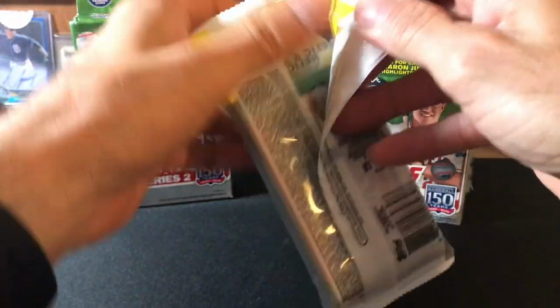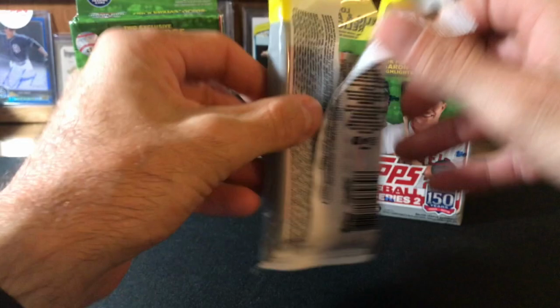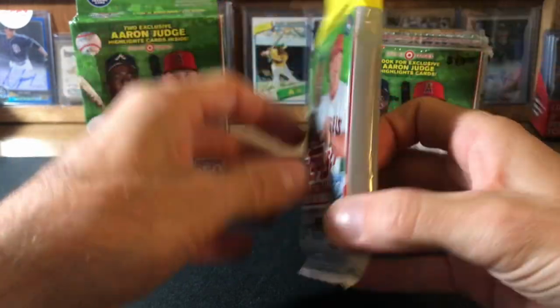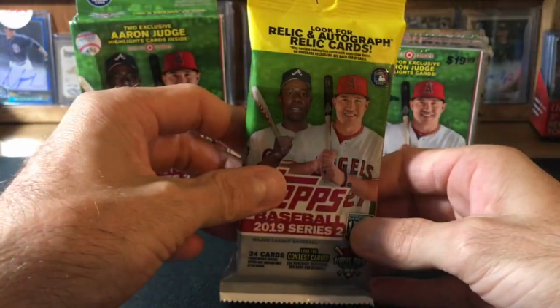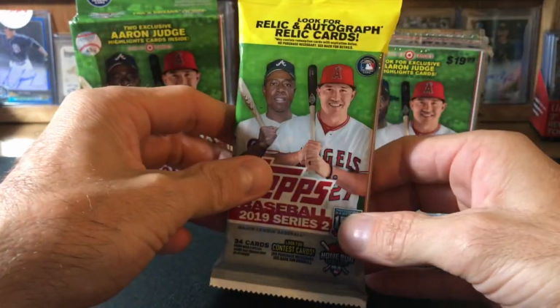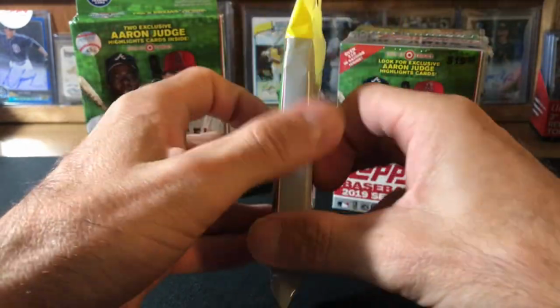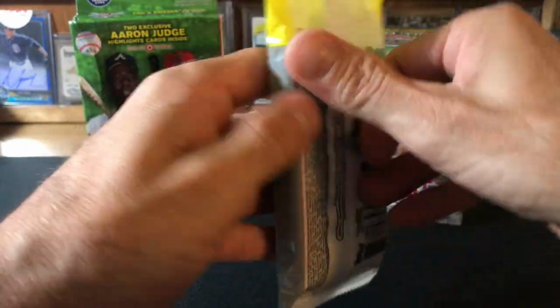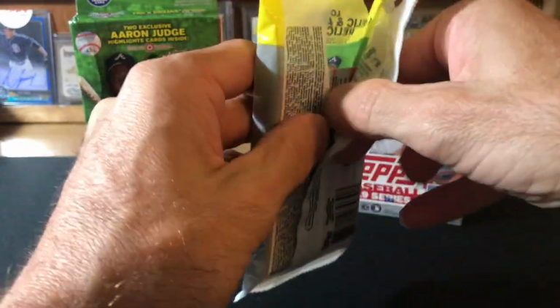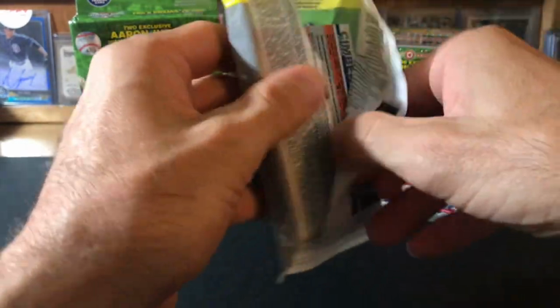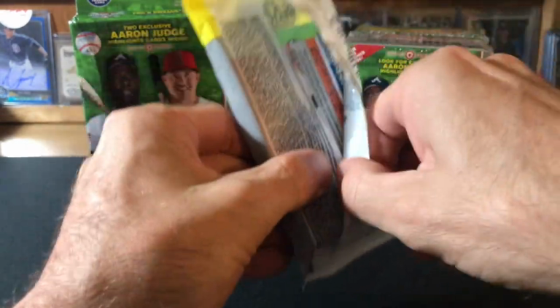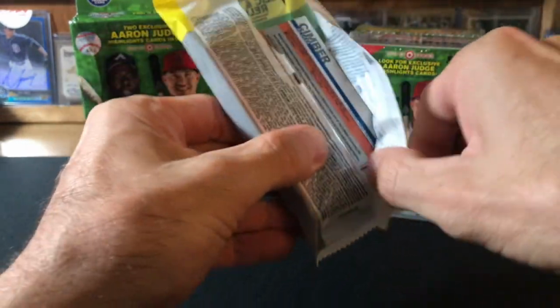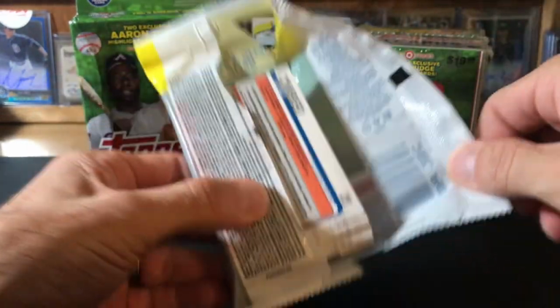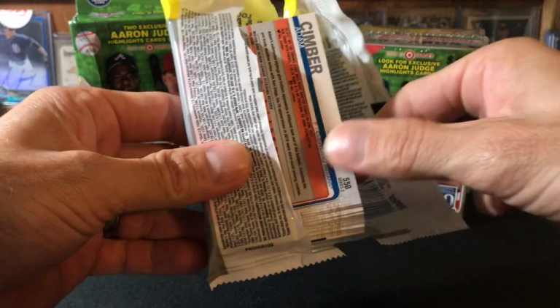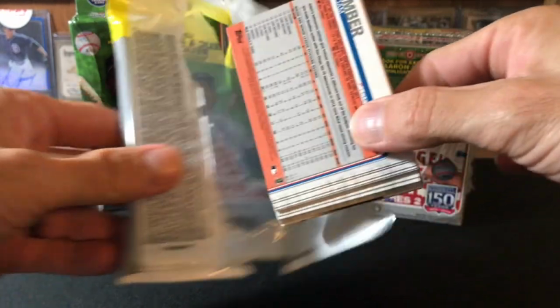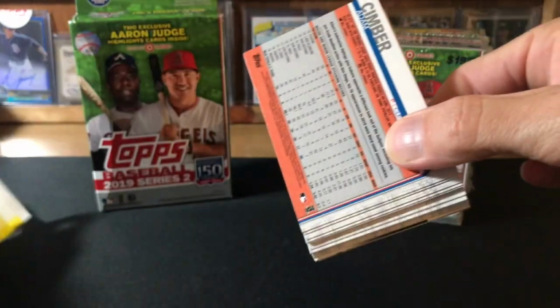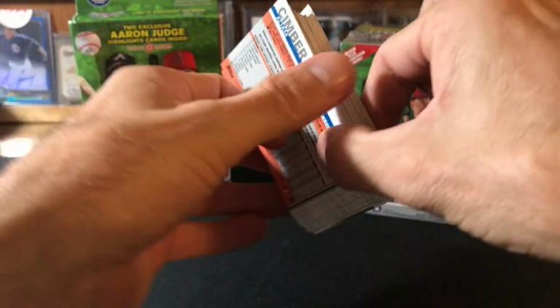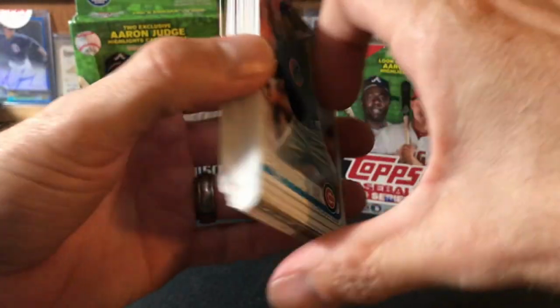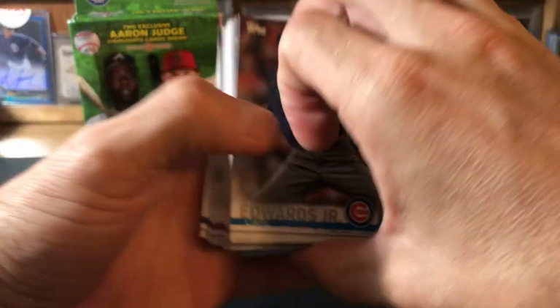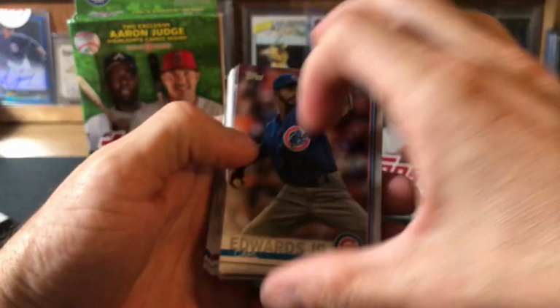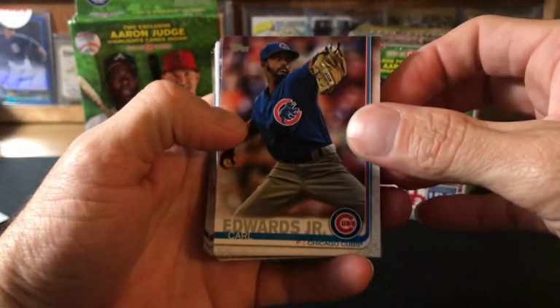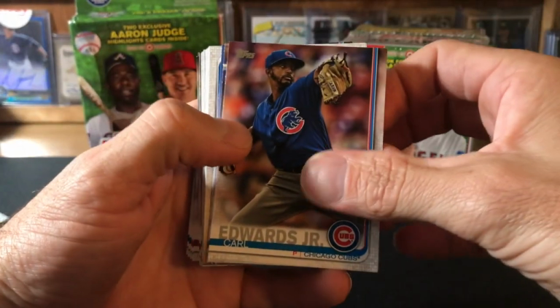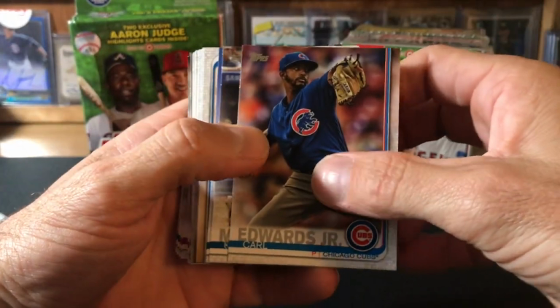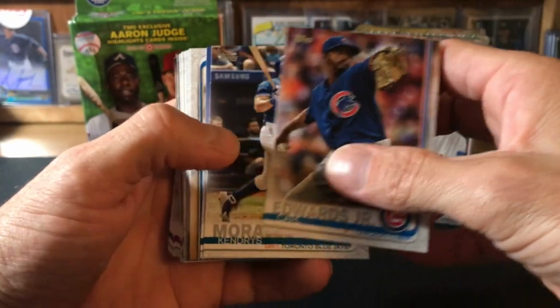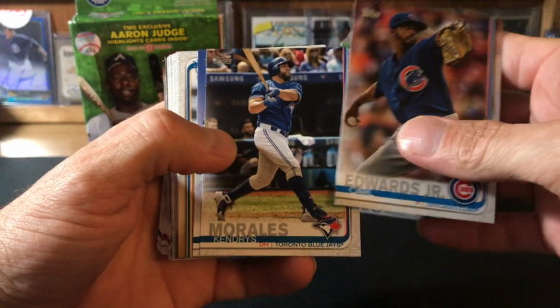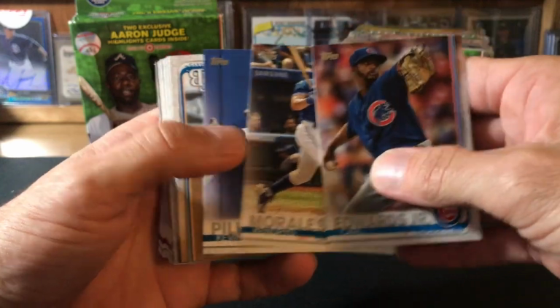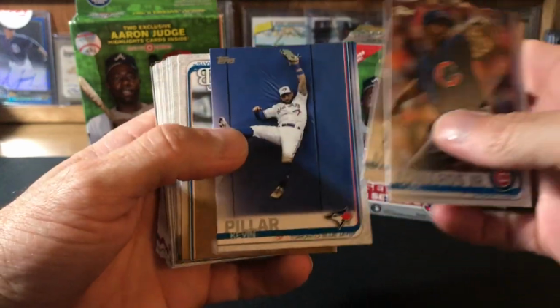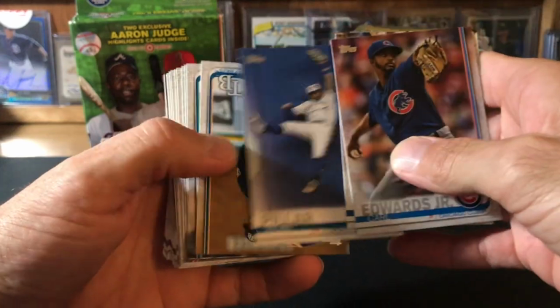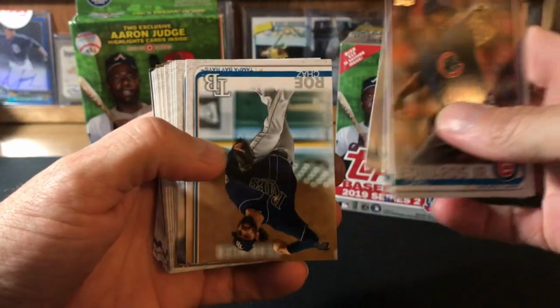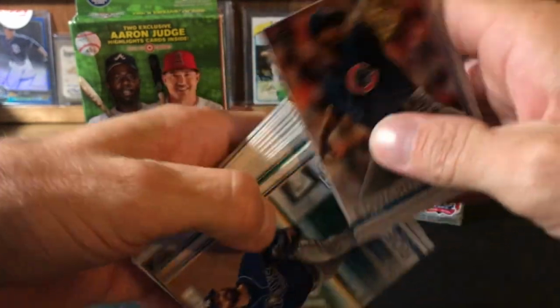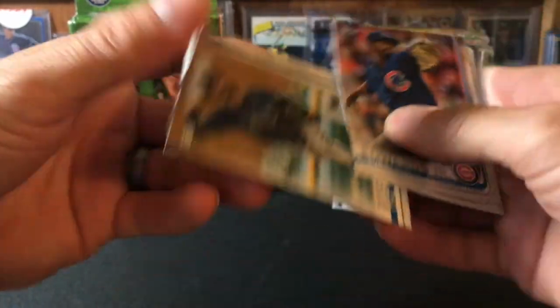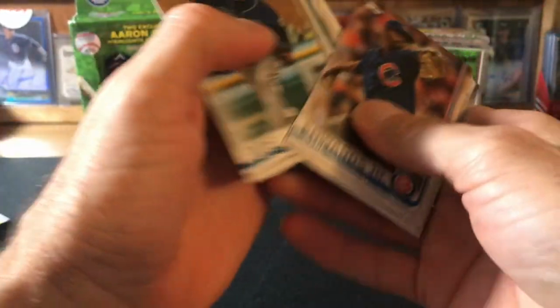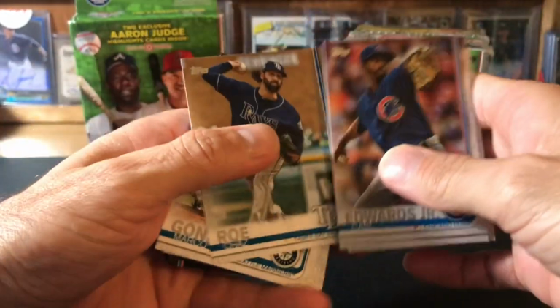I got three variations. I'm going to go ahead and do the rack pack first — definitely looking for some of those Gwynns, and Tatis would be awesome.